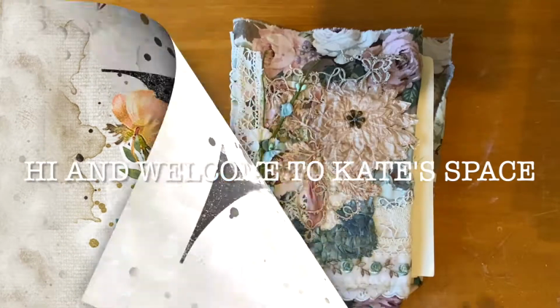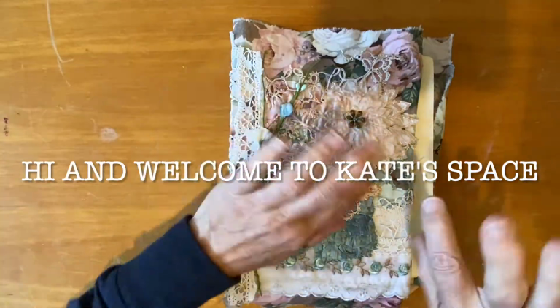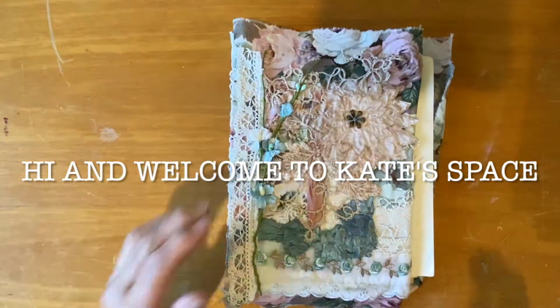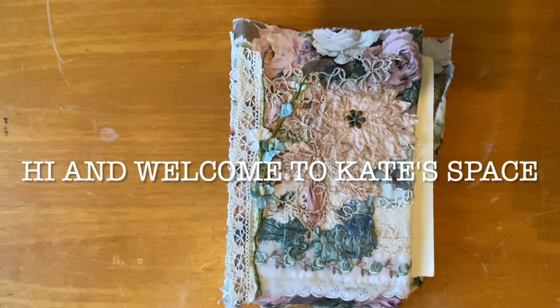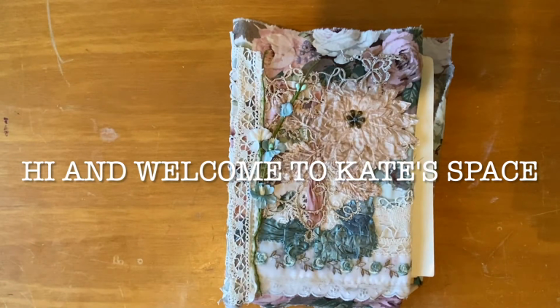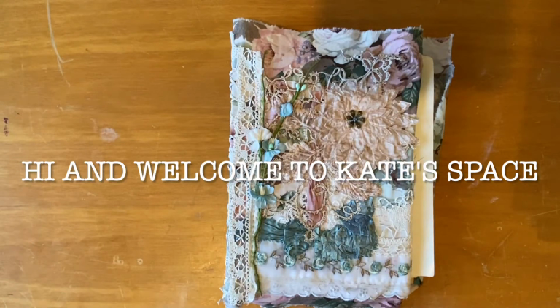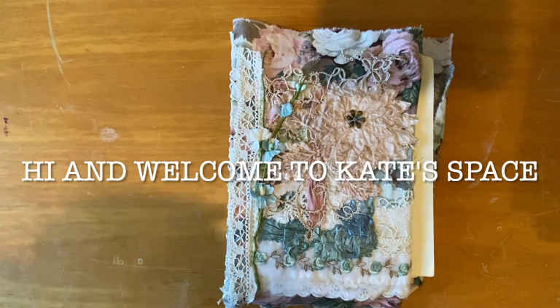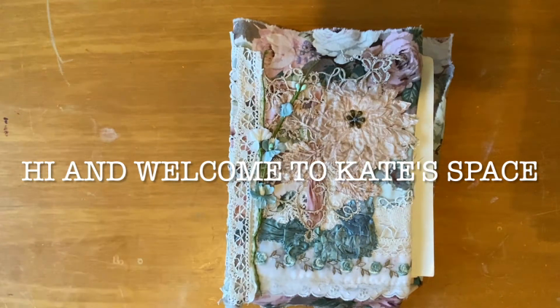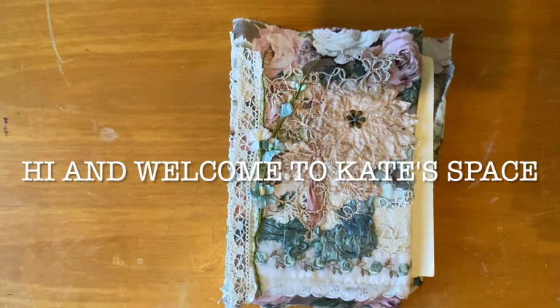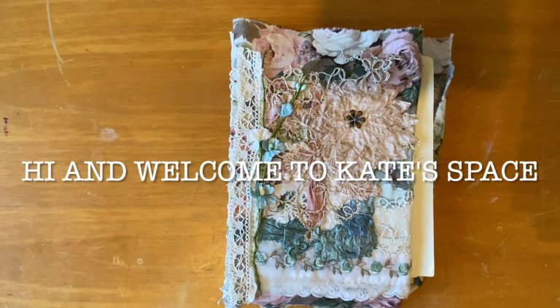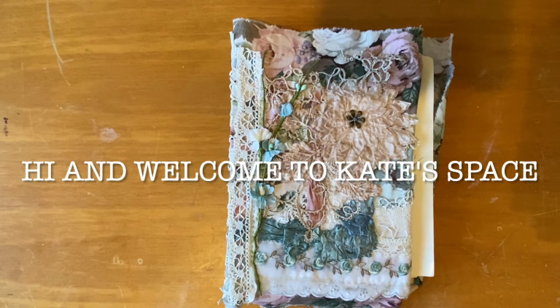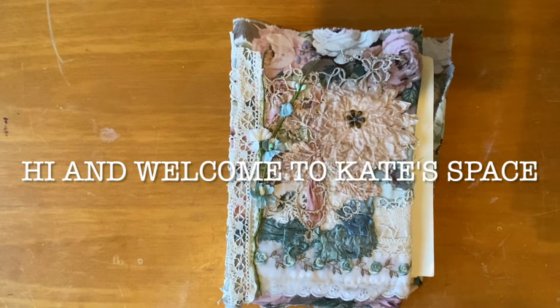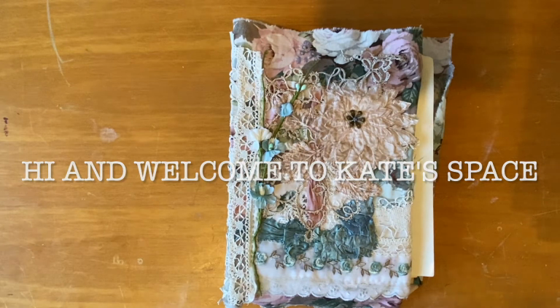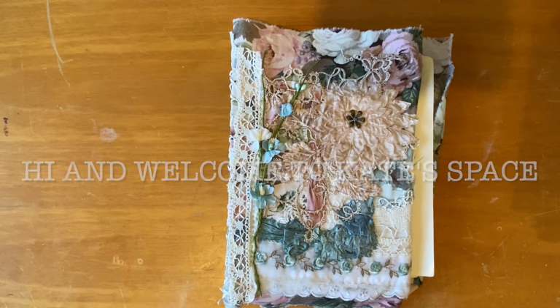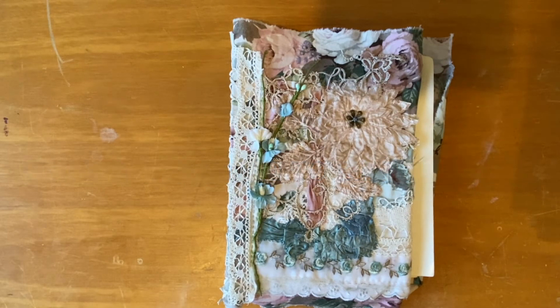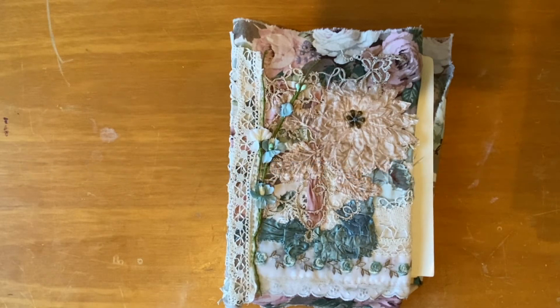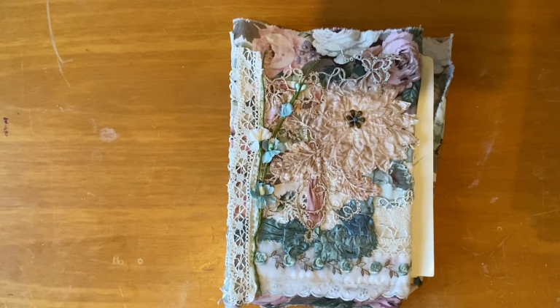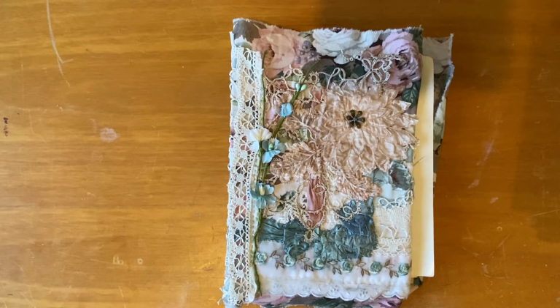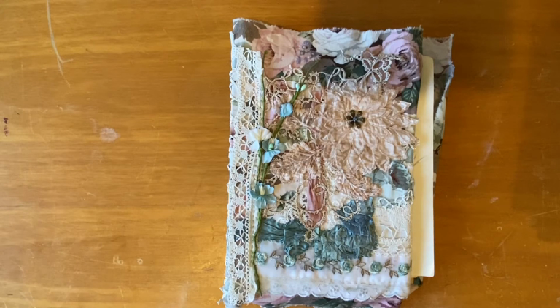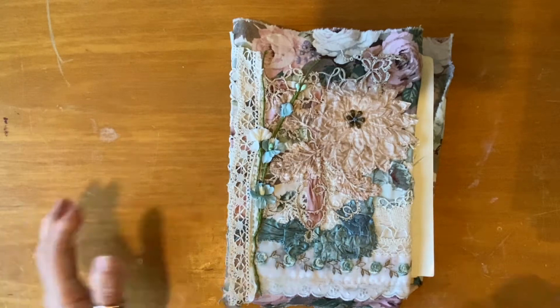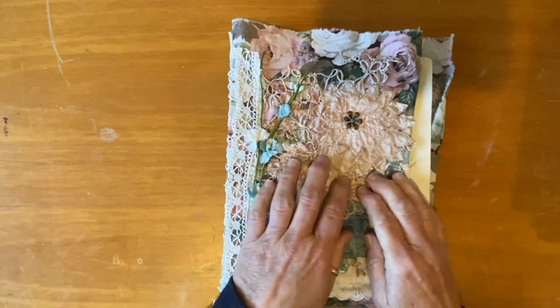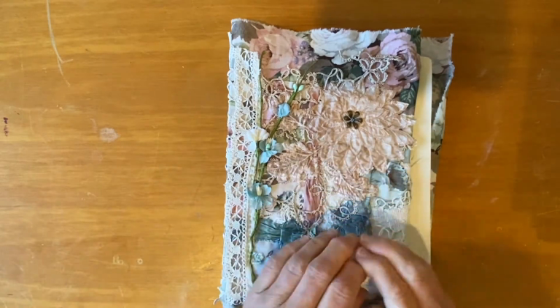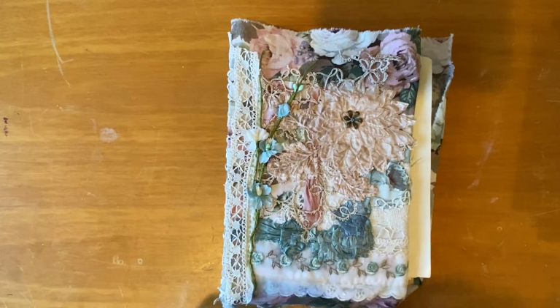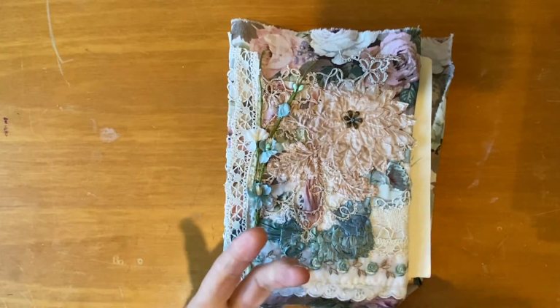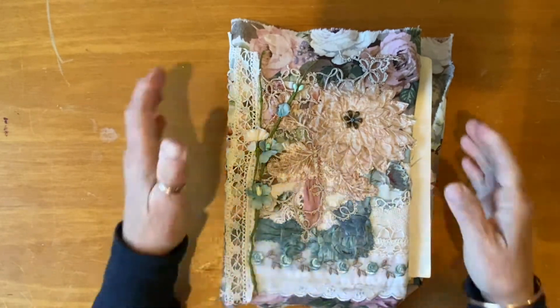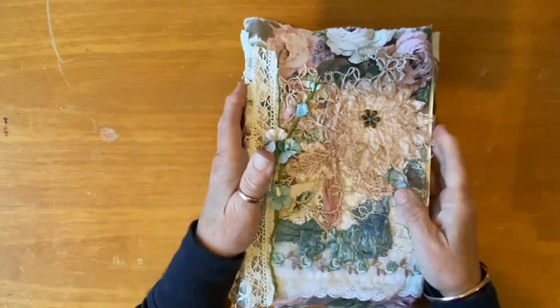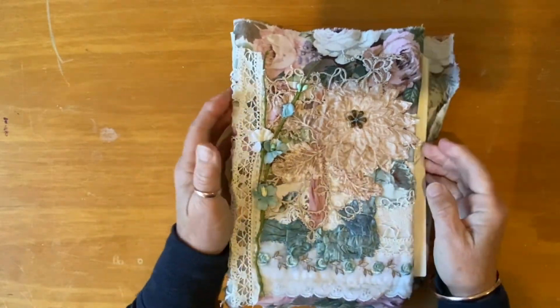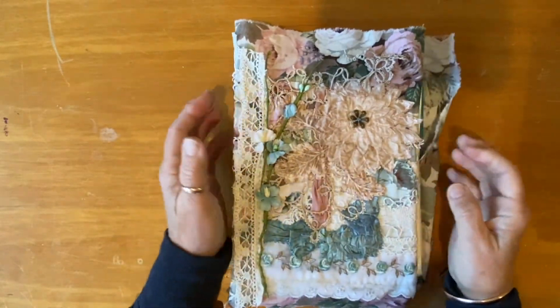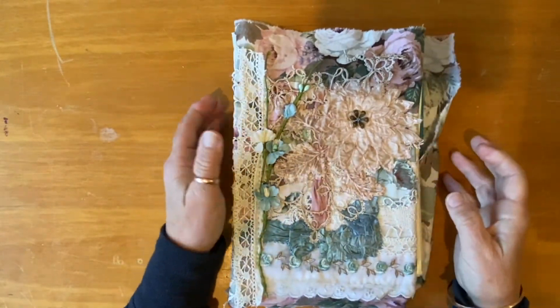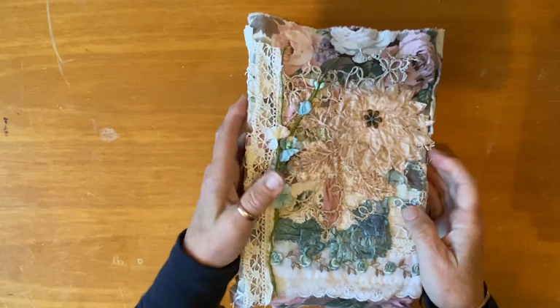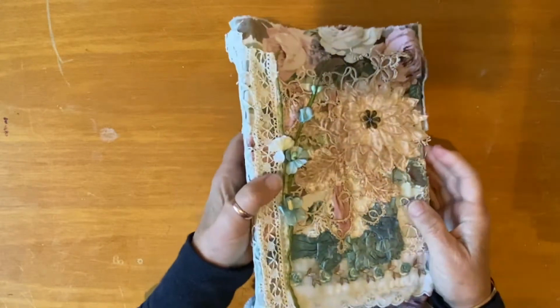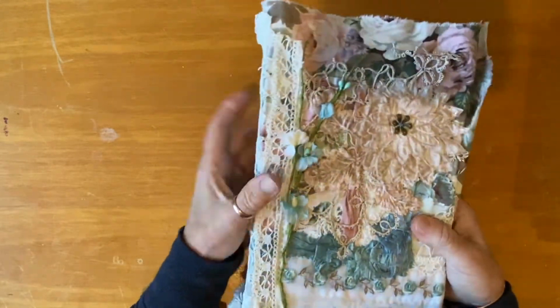Hi beautiful people, welcome to Kate Space, it's Kate here. I hope everybody's well. I wanted to do a little video today before I go away again. I've kind of been missing in action.